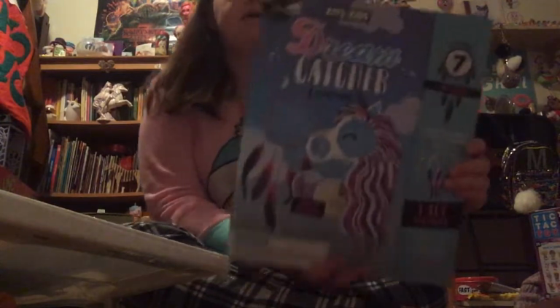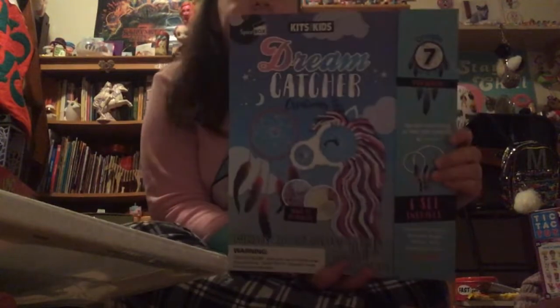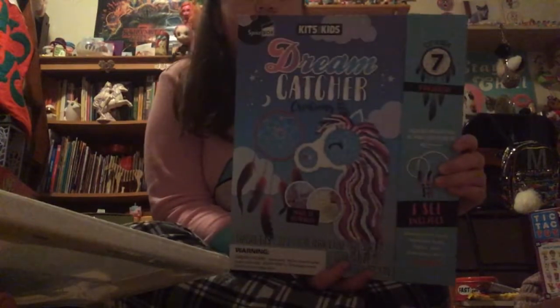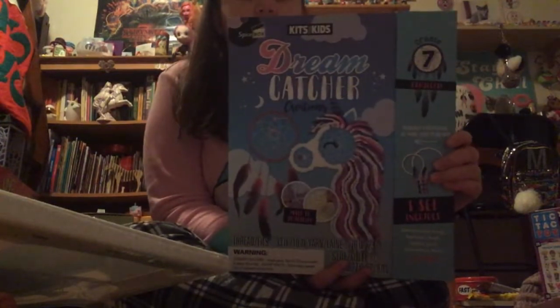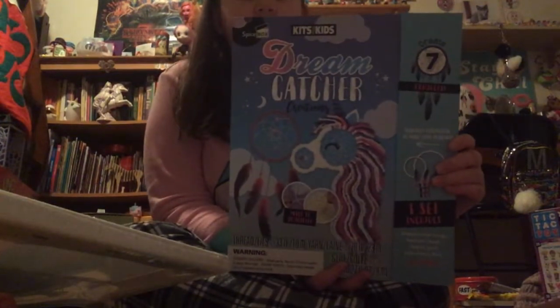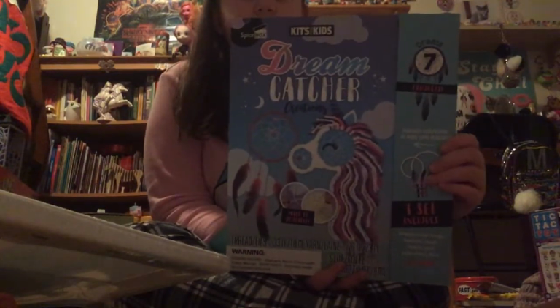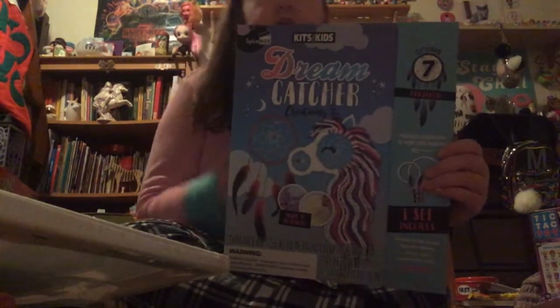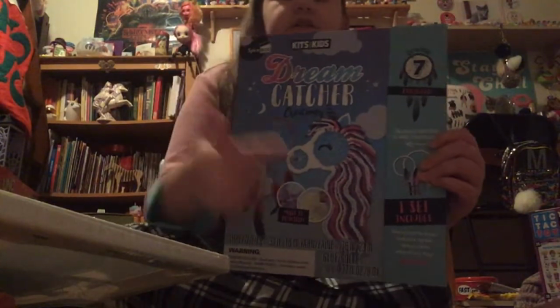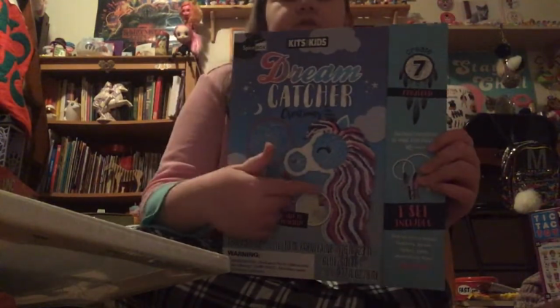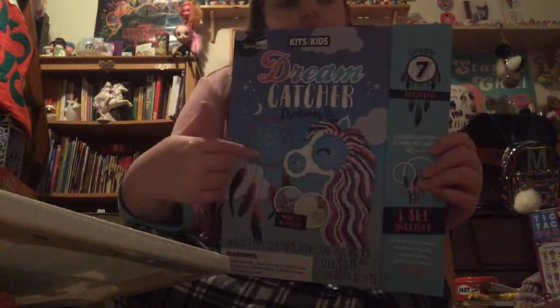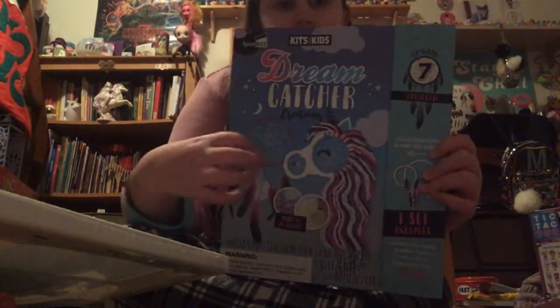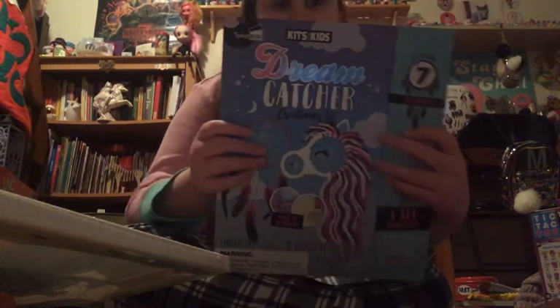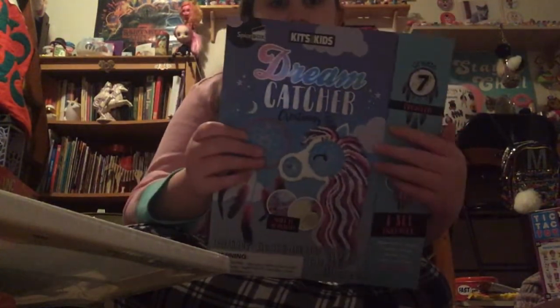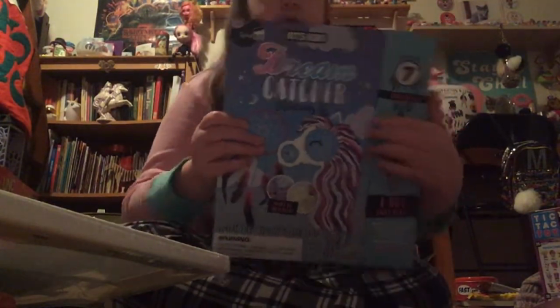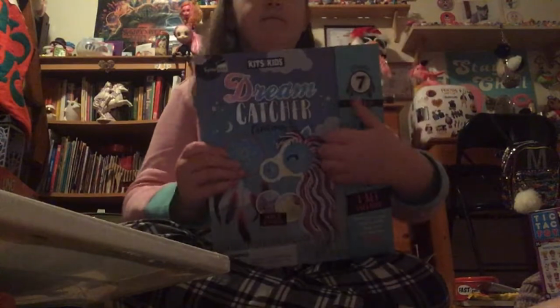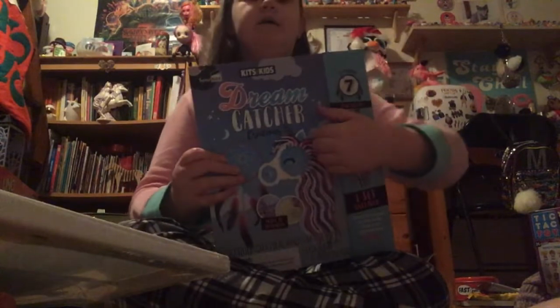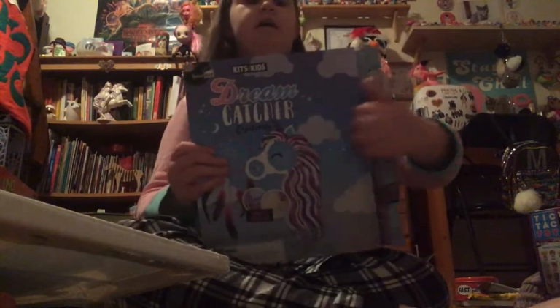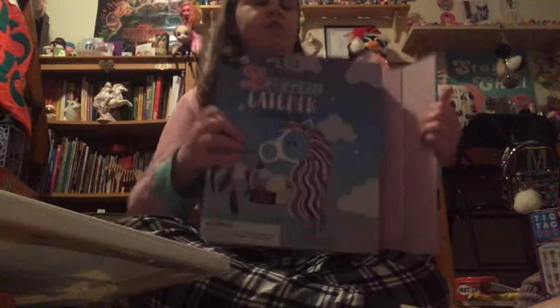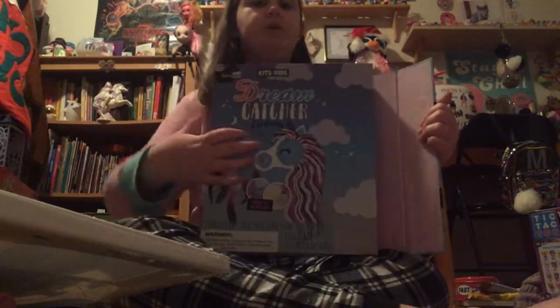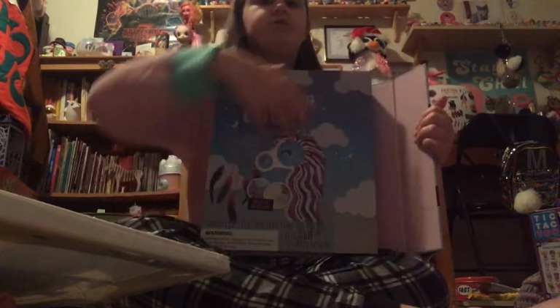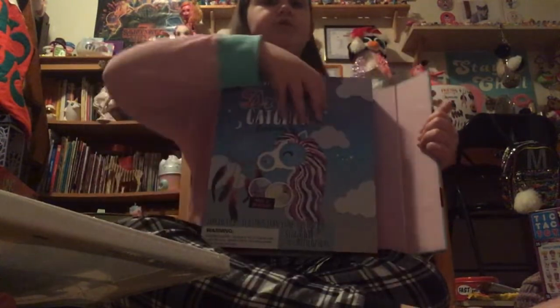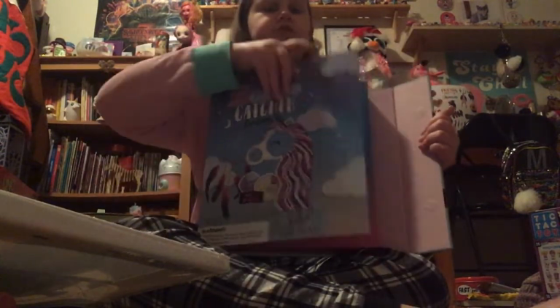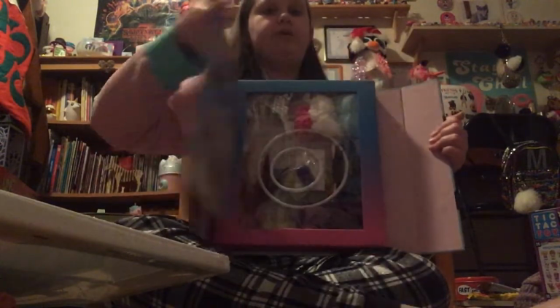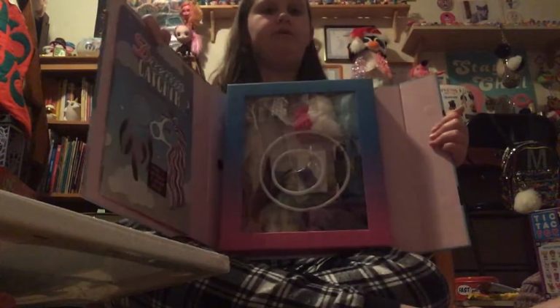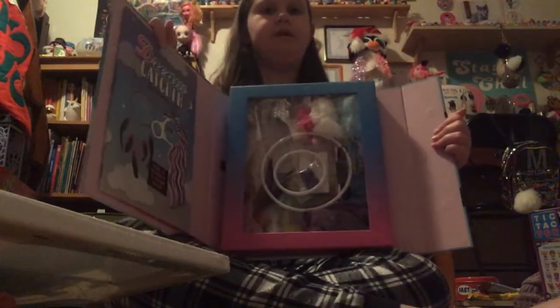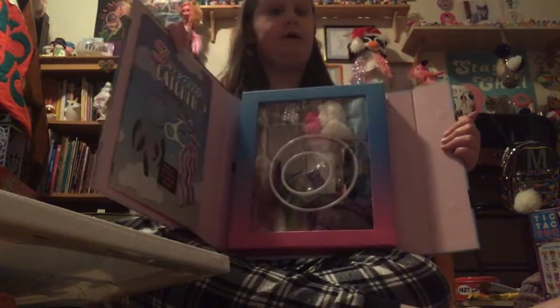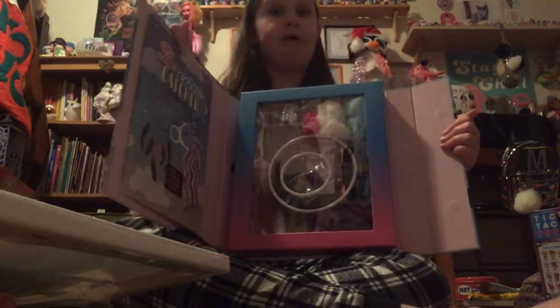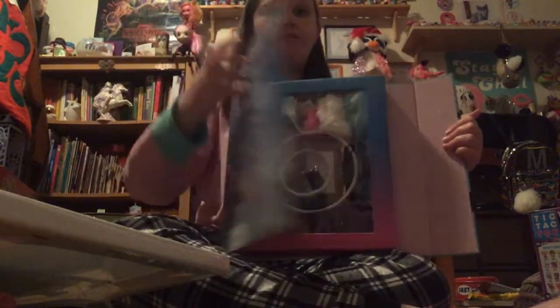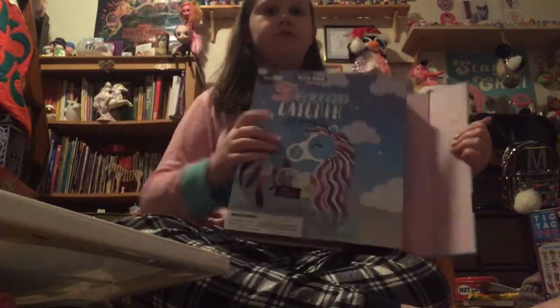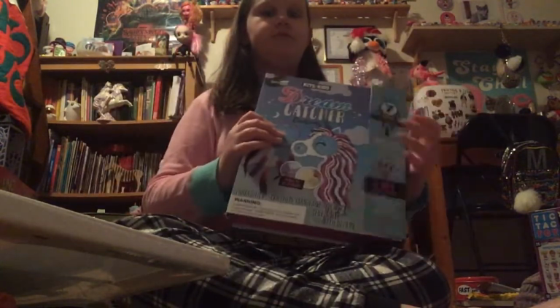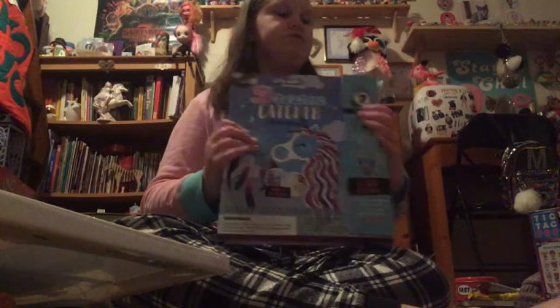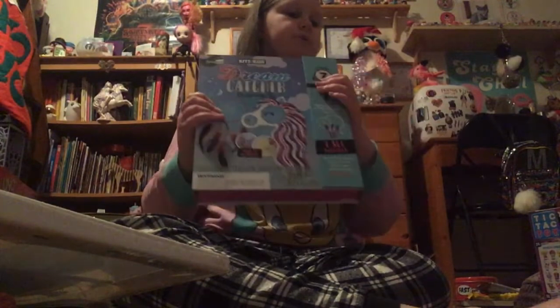Then I got this Dreamcatcher kit. I really like the unicorn one and this one too. I really wanted a dreamcatcher but just didn't know where to get one — now I can make my own. It's really cool.